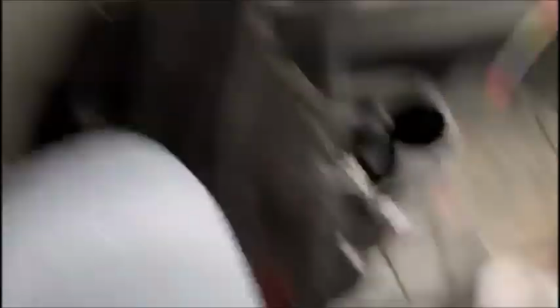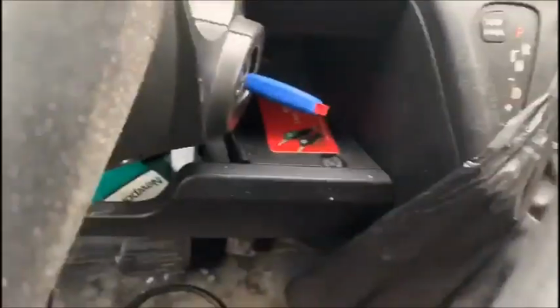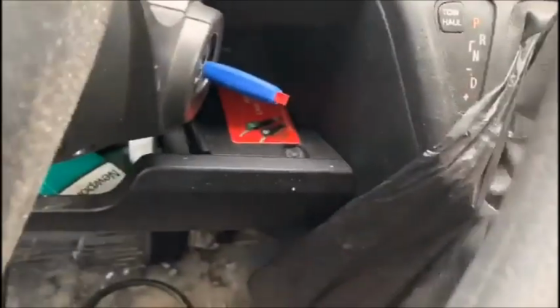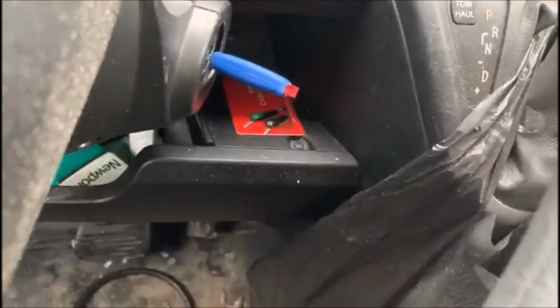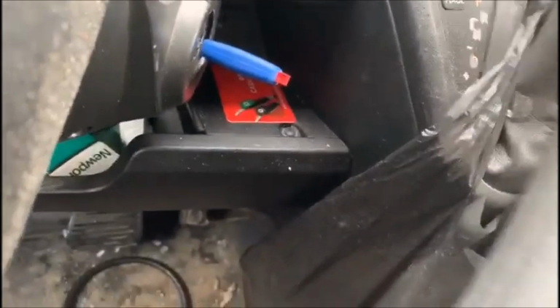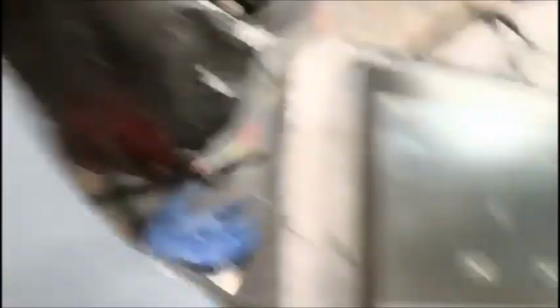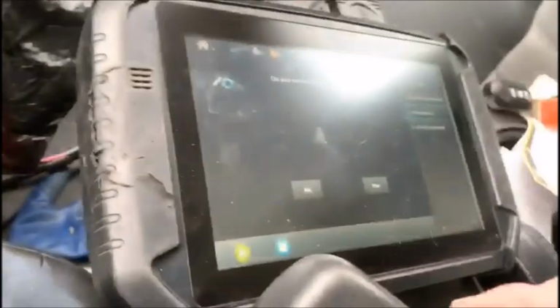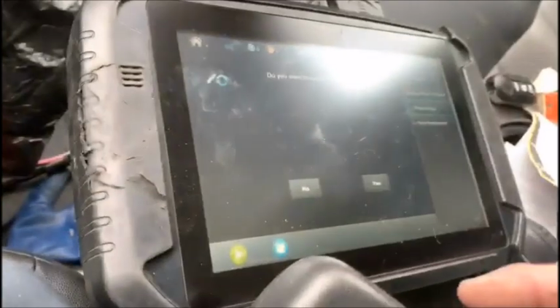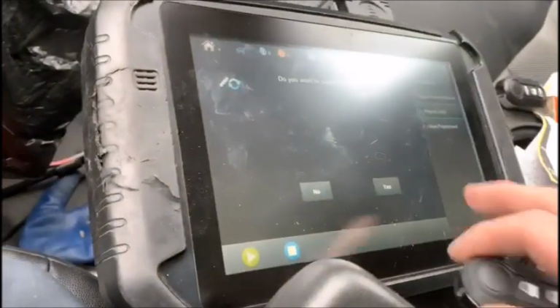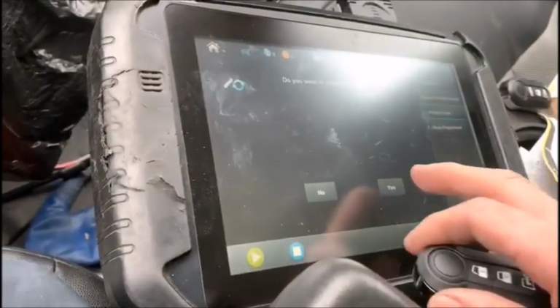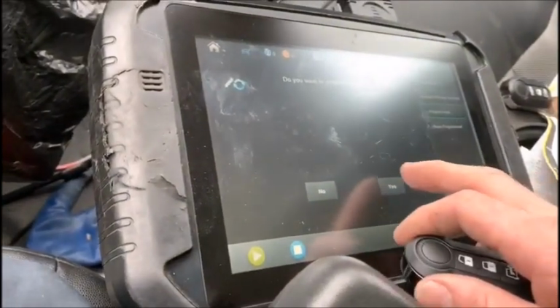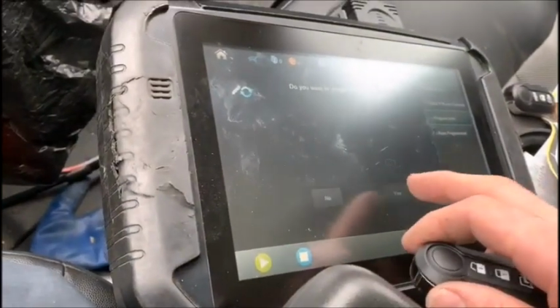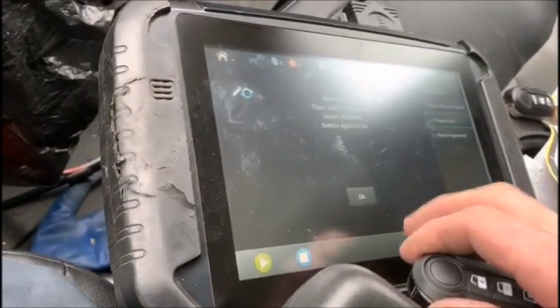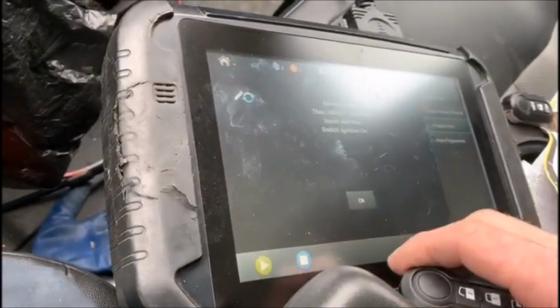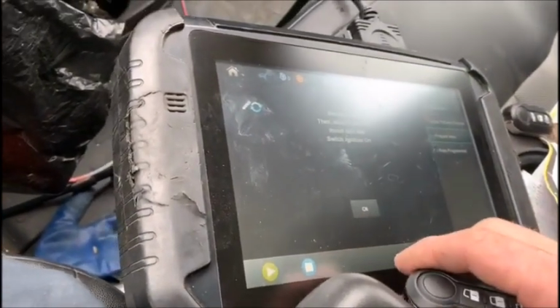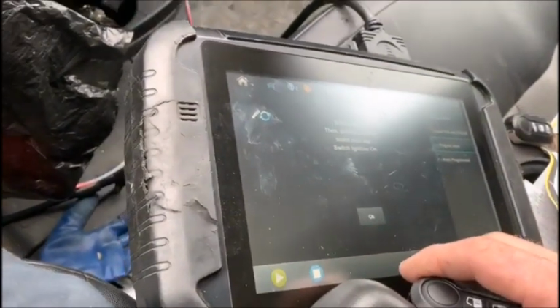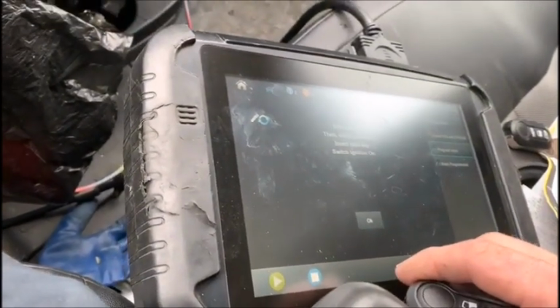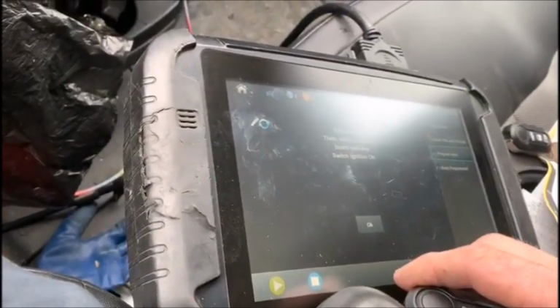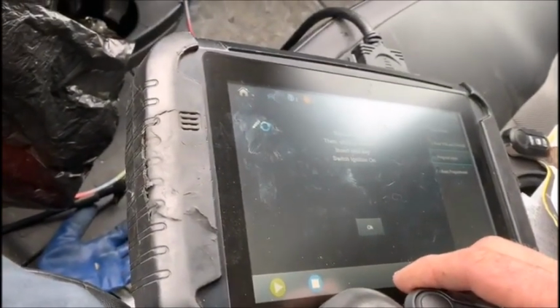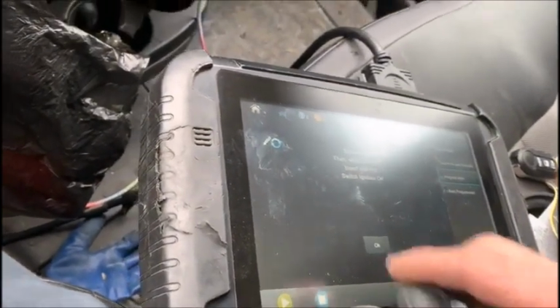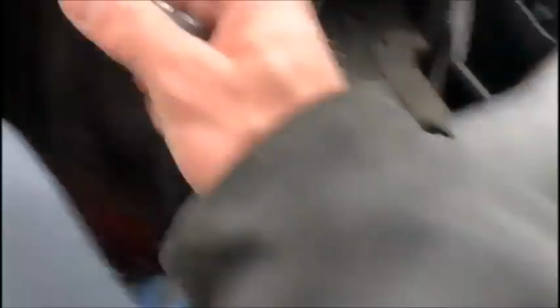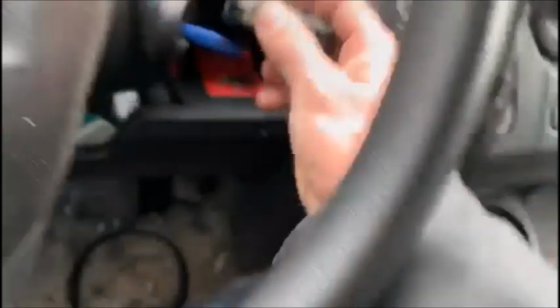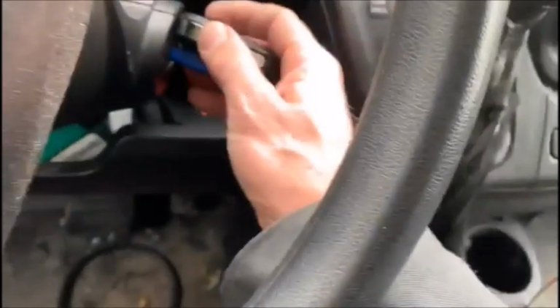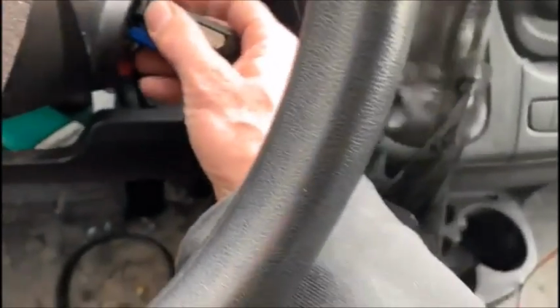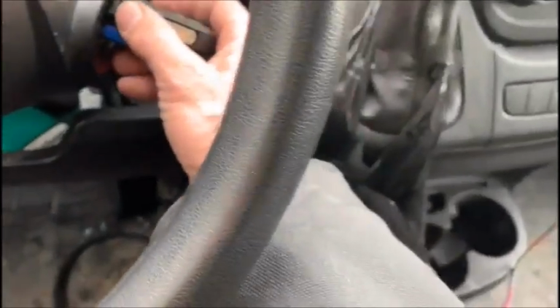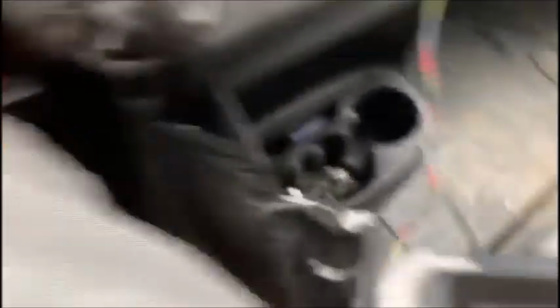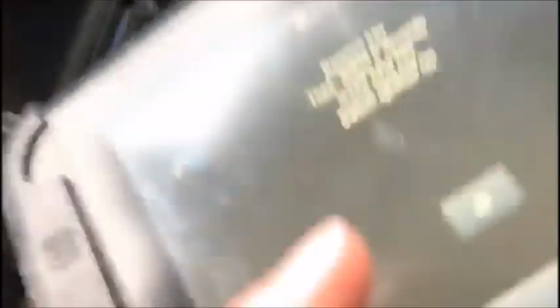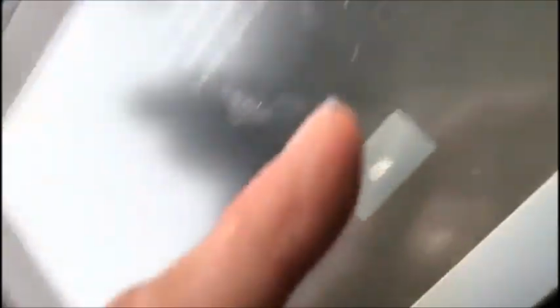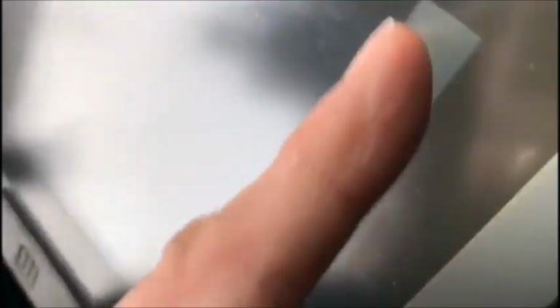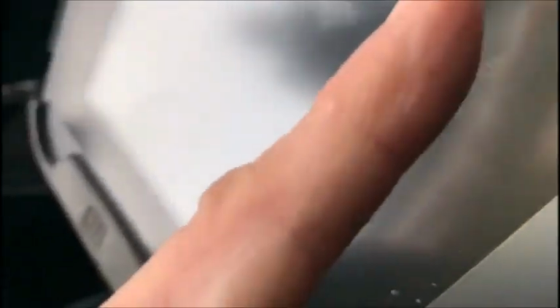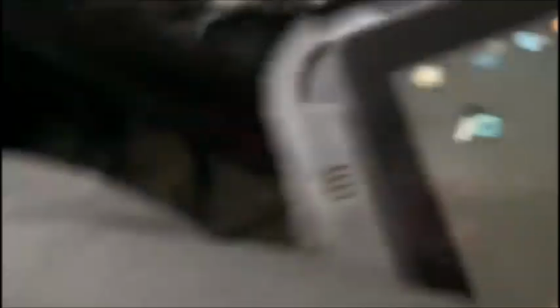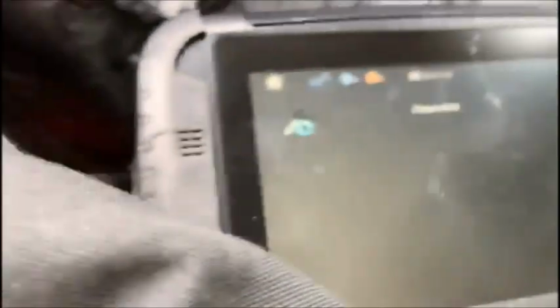So don't turn the ignition off. Do you want to program more keys? Yes. Remove key and insert ignition — we're not going to remove it. We're just going to do that and hit OK.